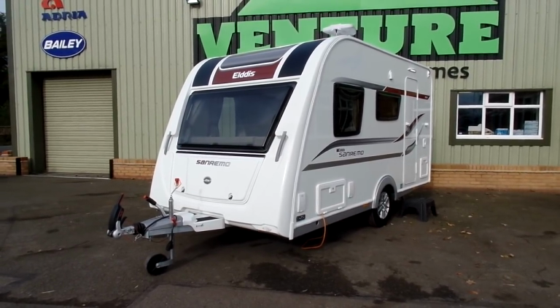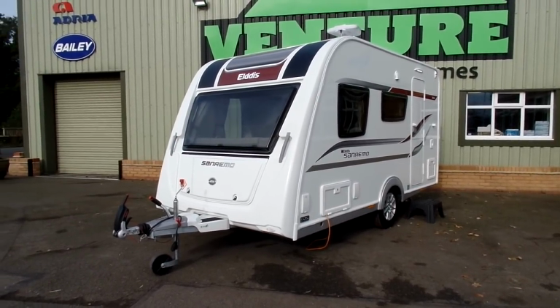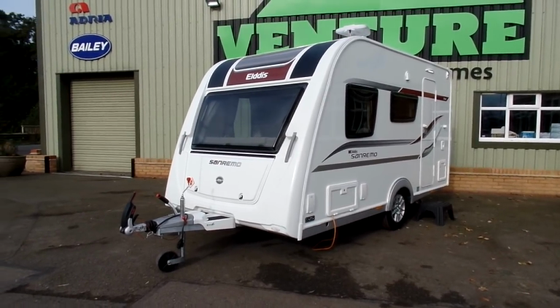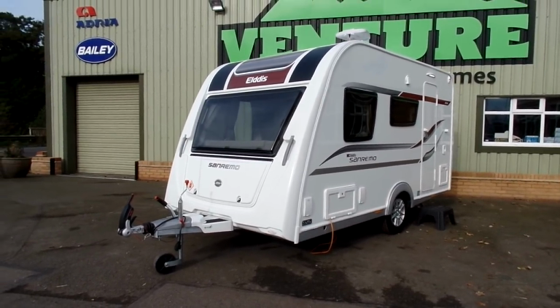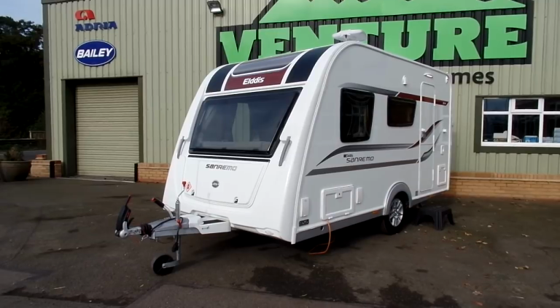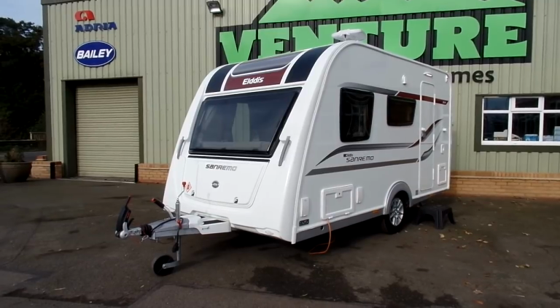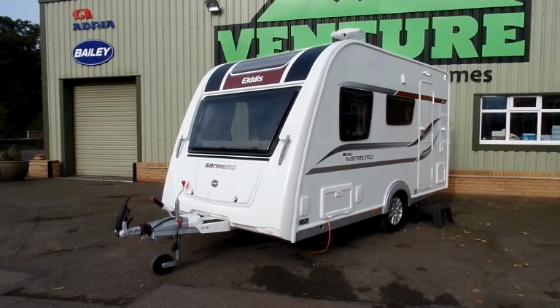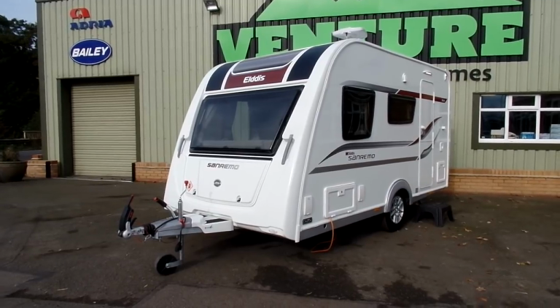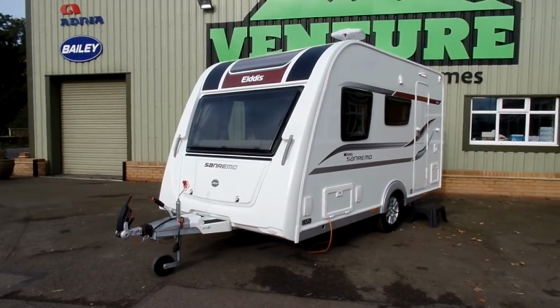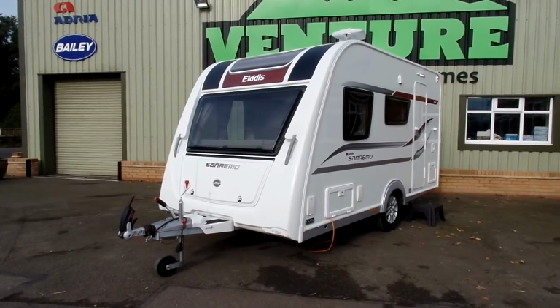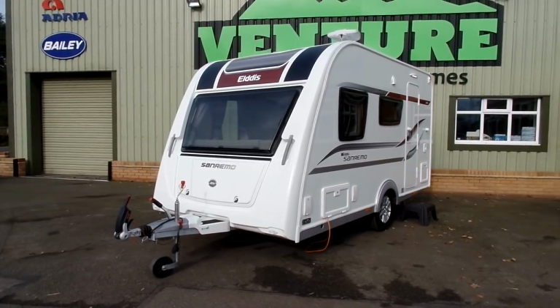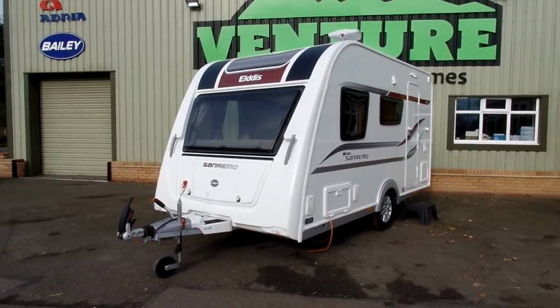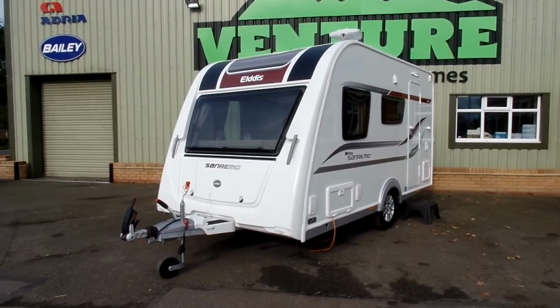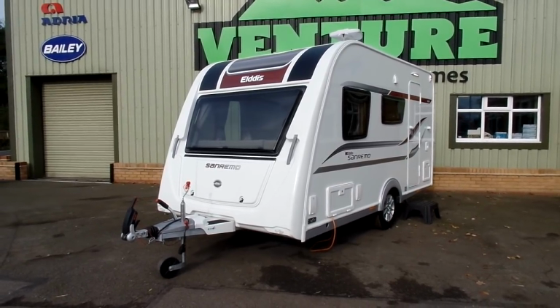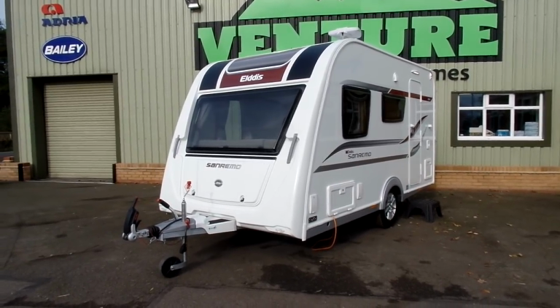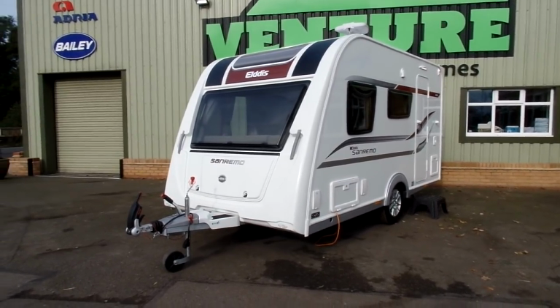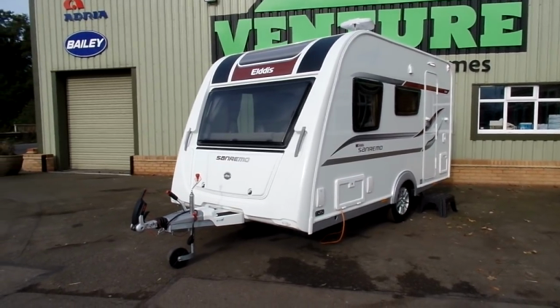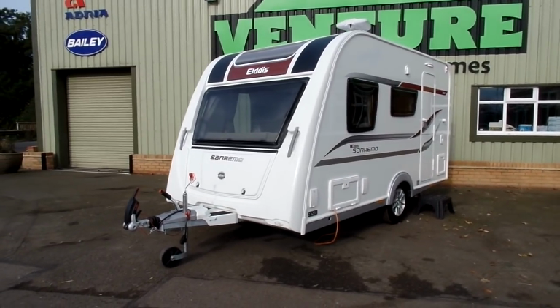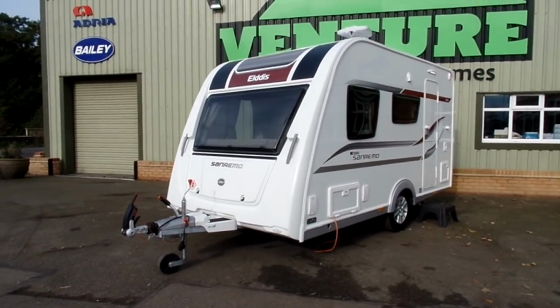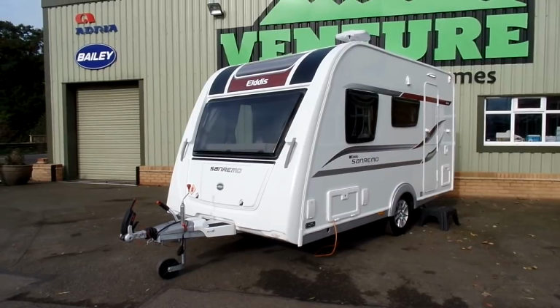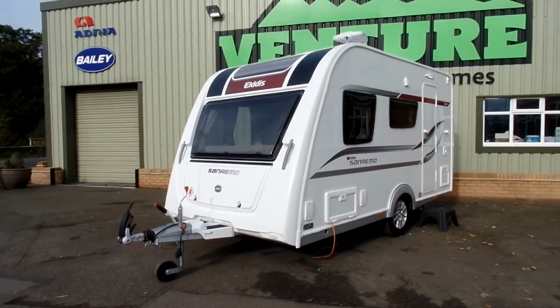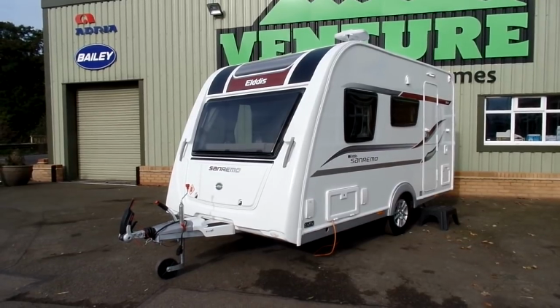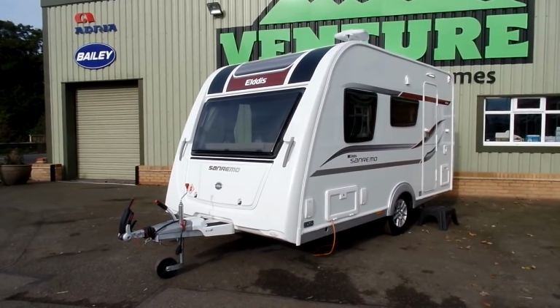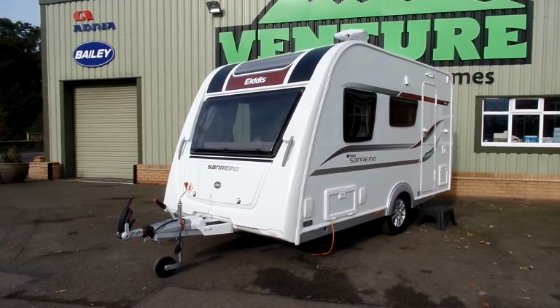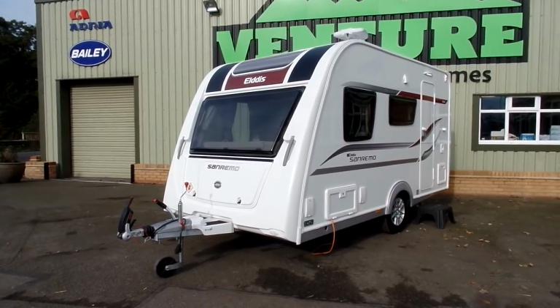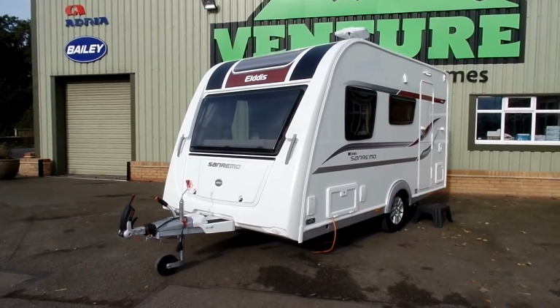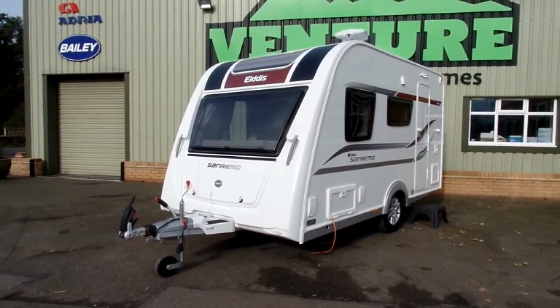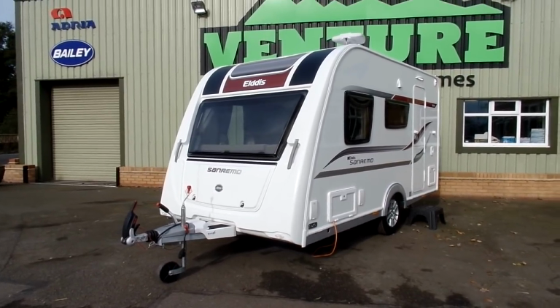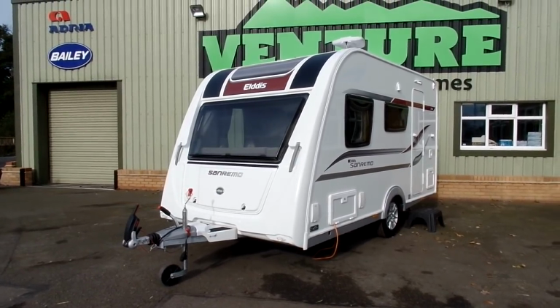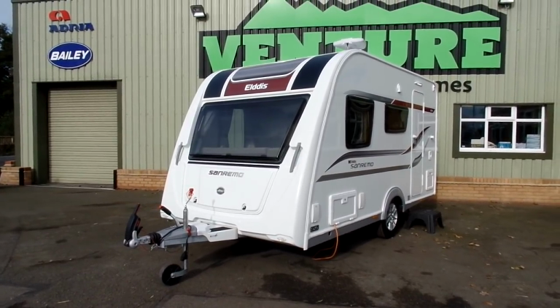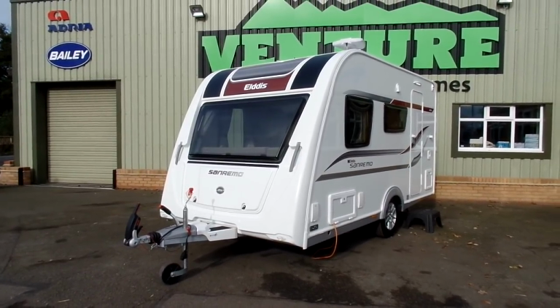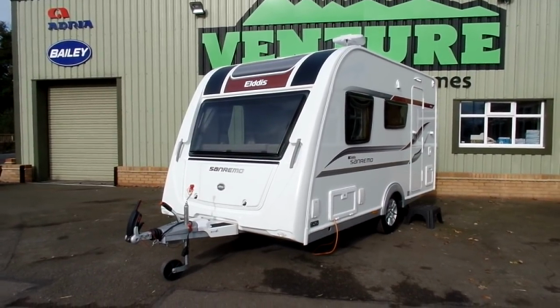The San Remo 304 in particular is a four berth lightweight compact caravan. It features an L-shaped front seating area, a rear dinette, and a drop-down bunk bed as well.